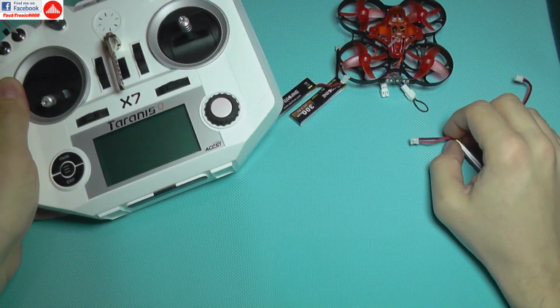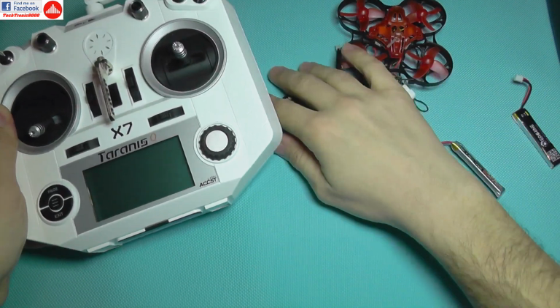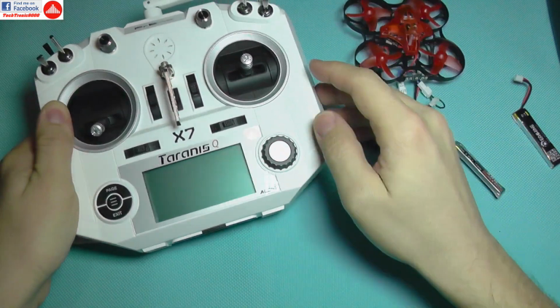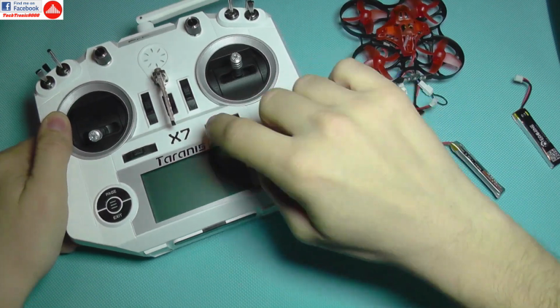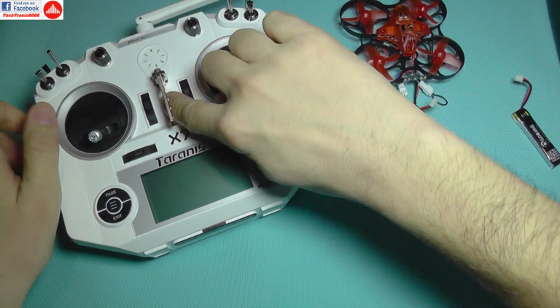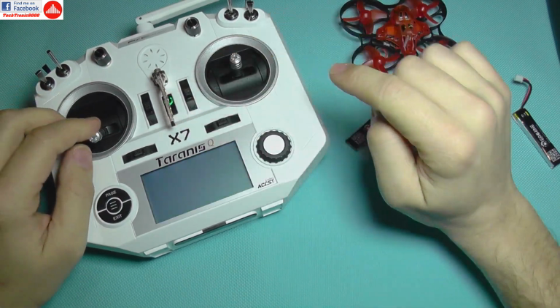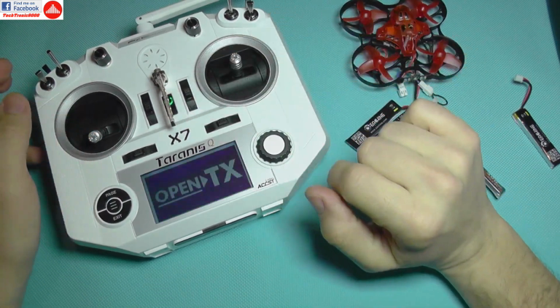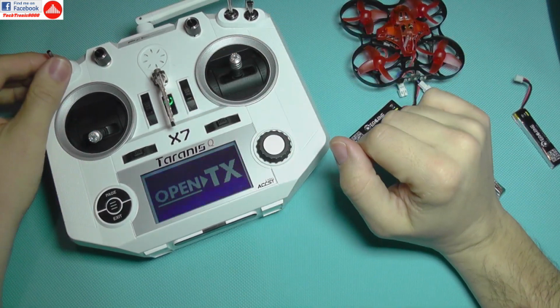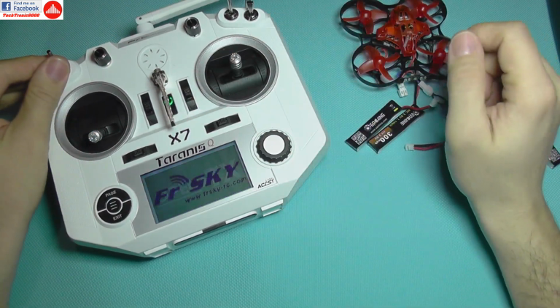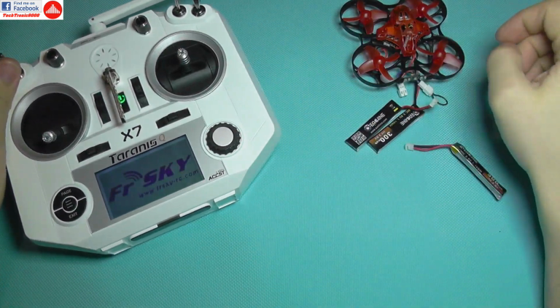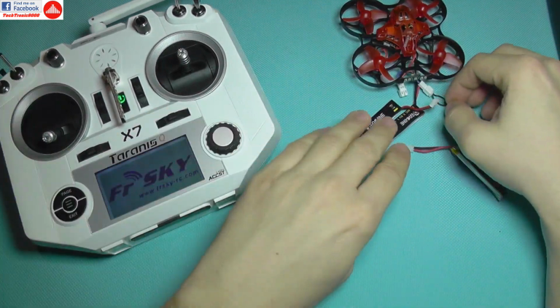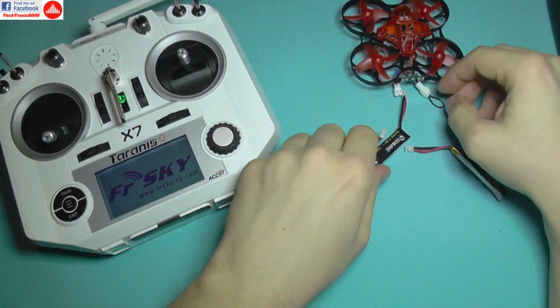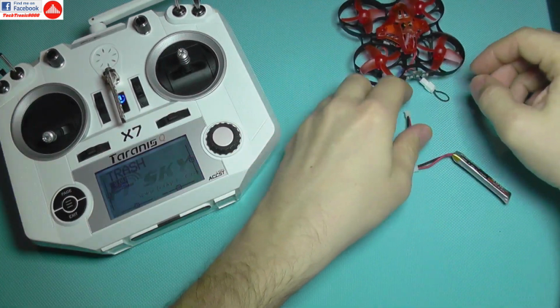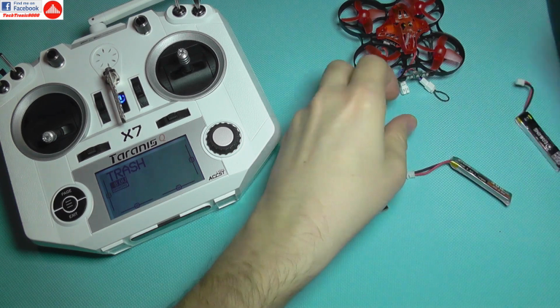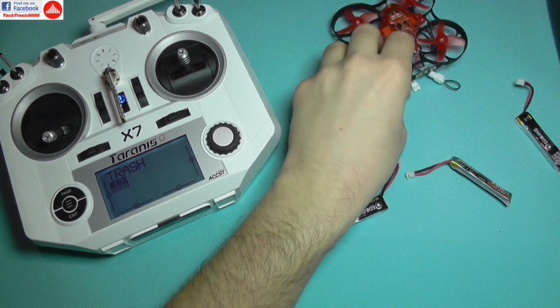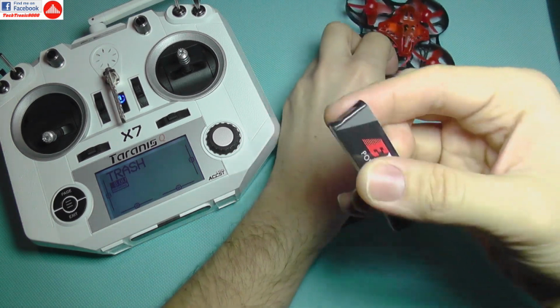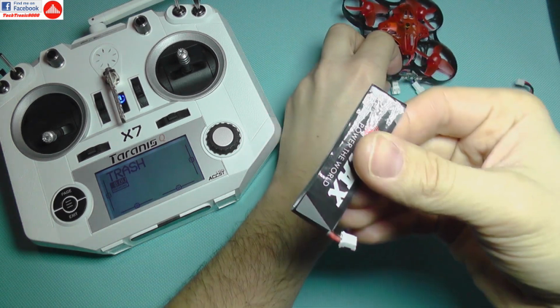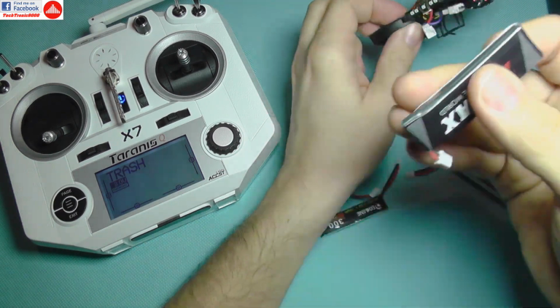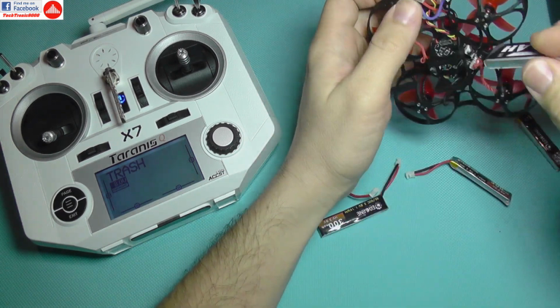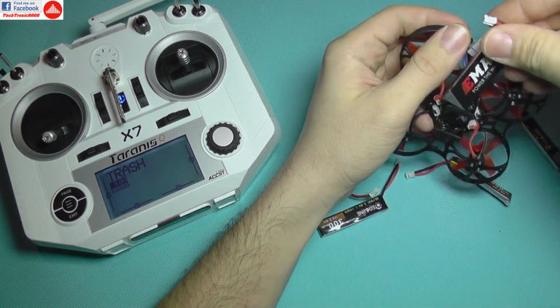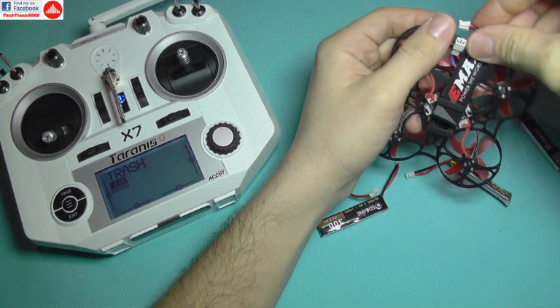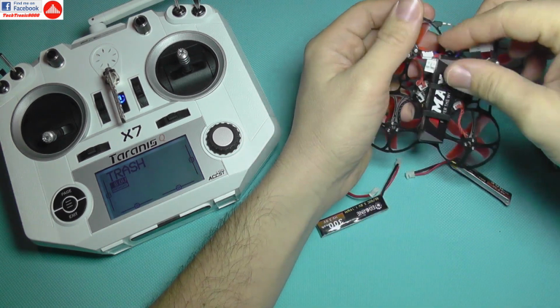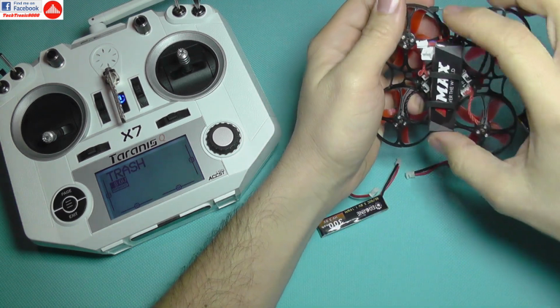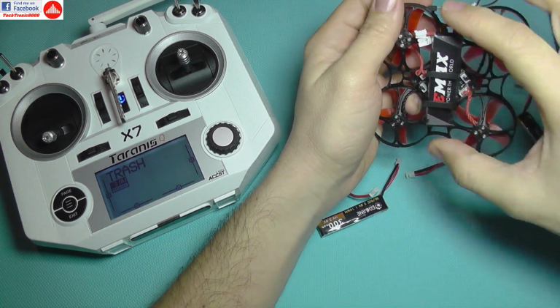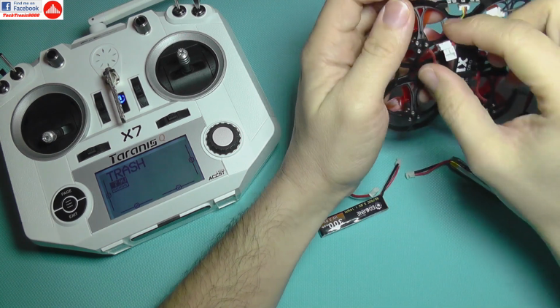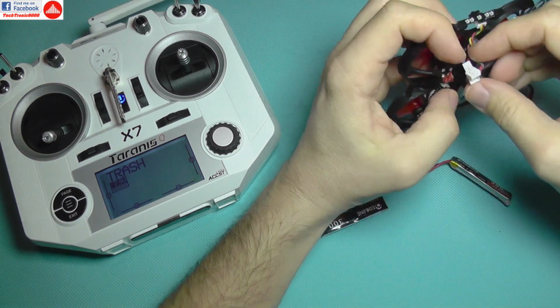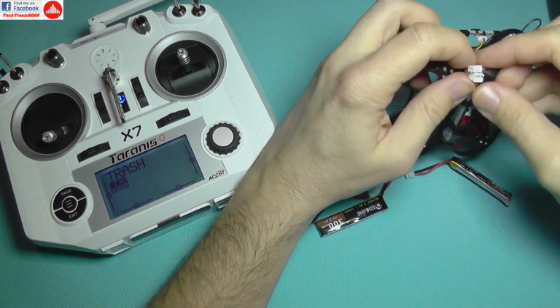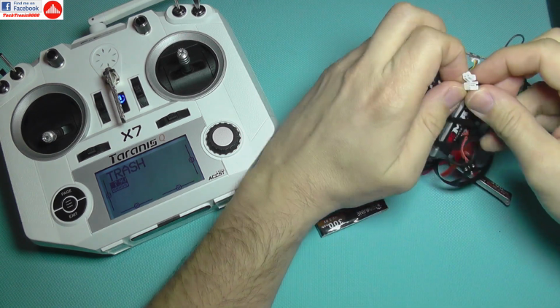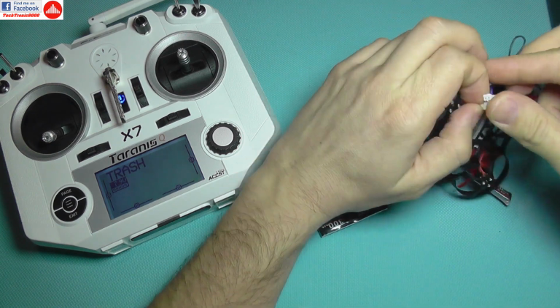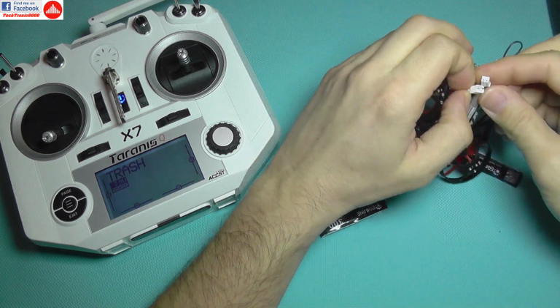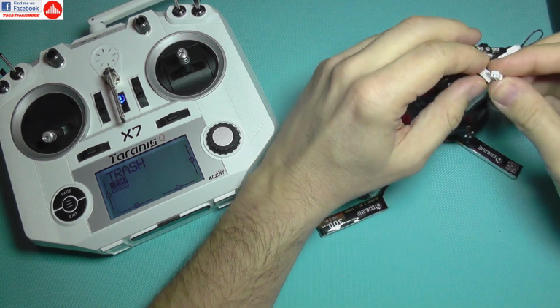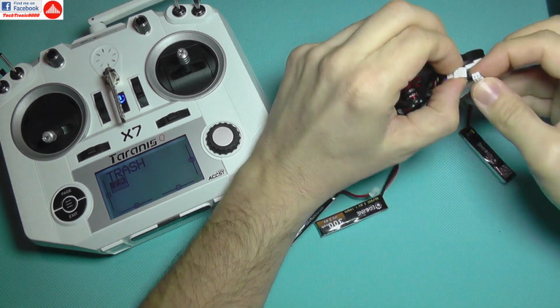Another nice thing is that it also works with the battery from the Emax Tiny Hawk, which fits really nicely. It's higher capacity, so I'm going to plug that battery in.